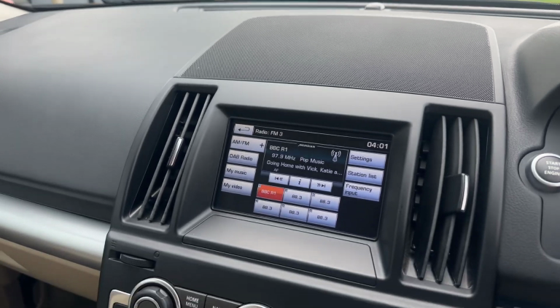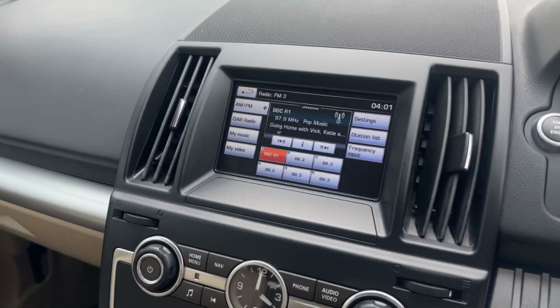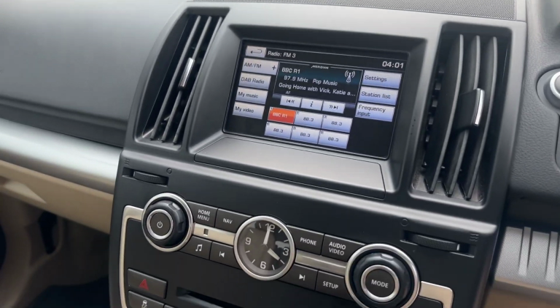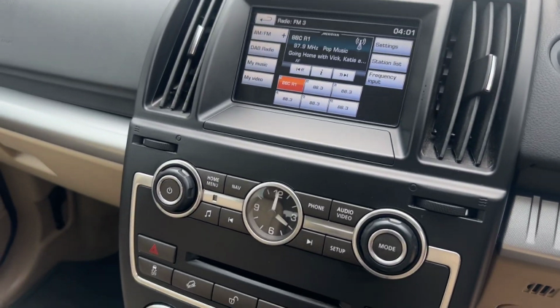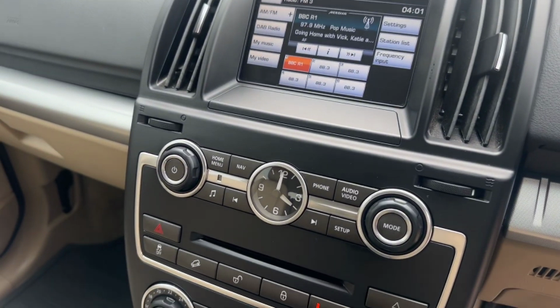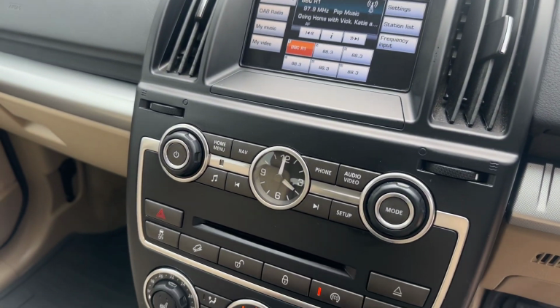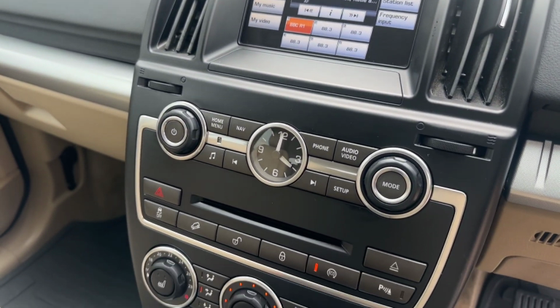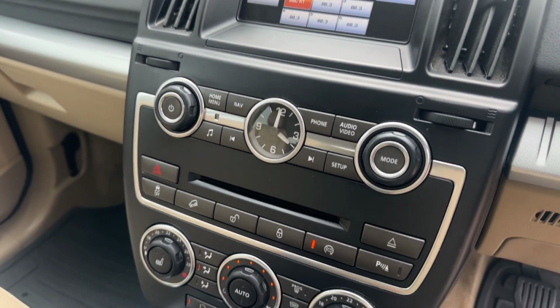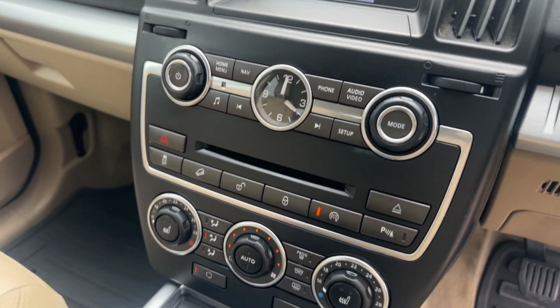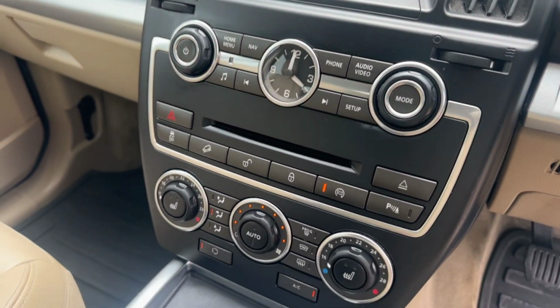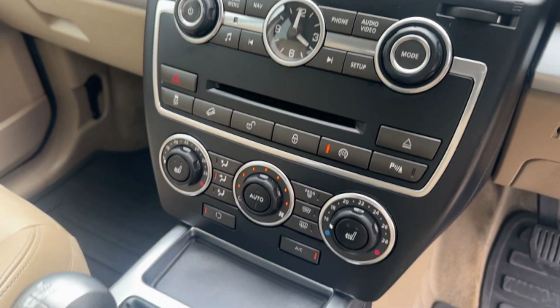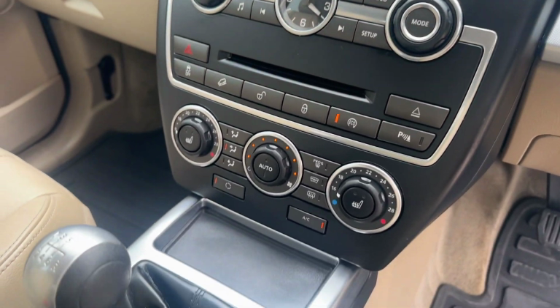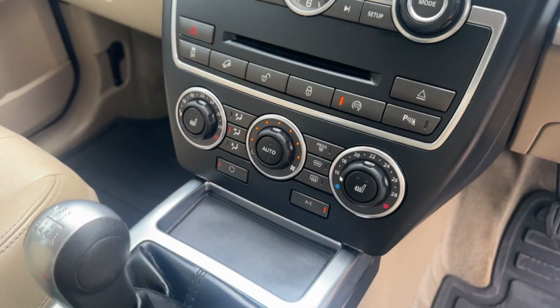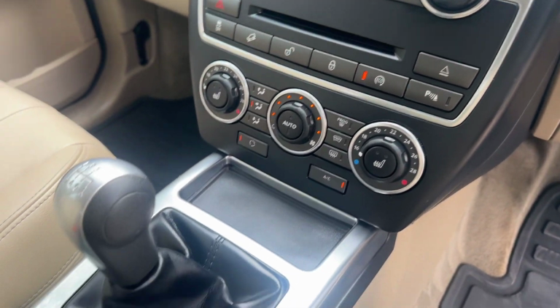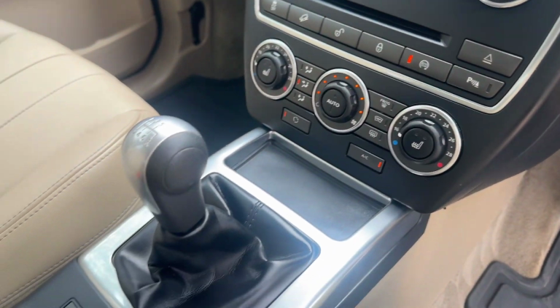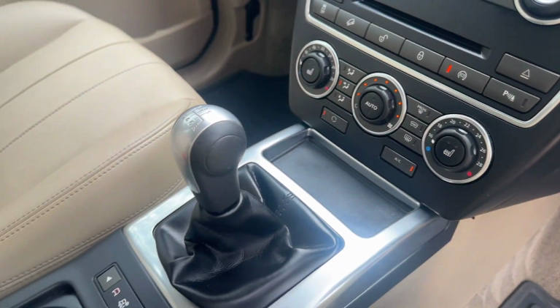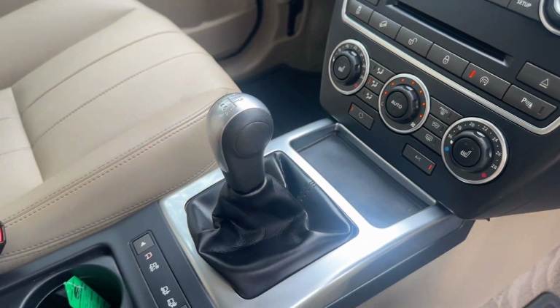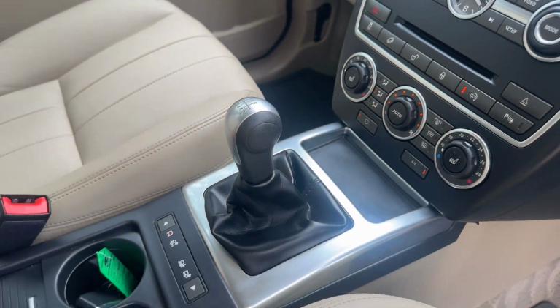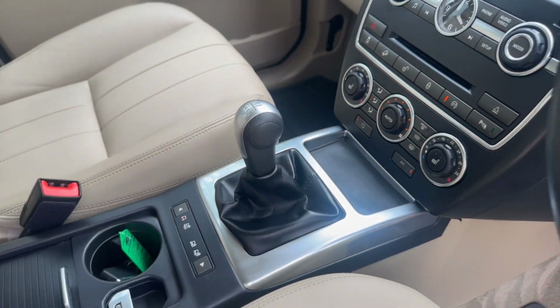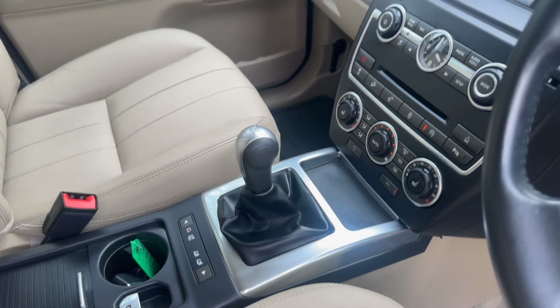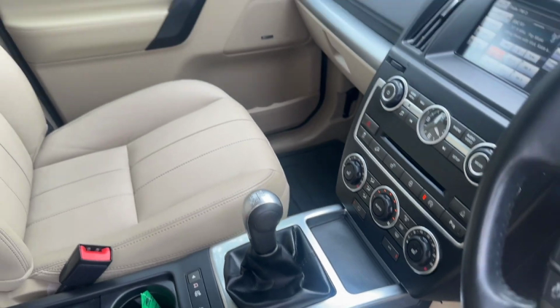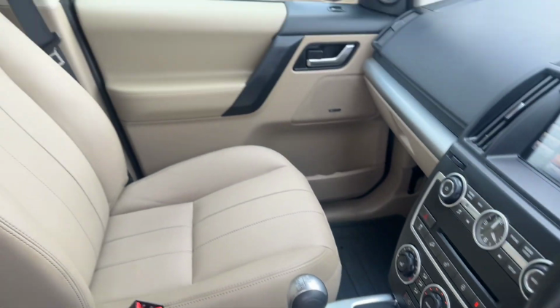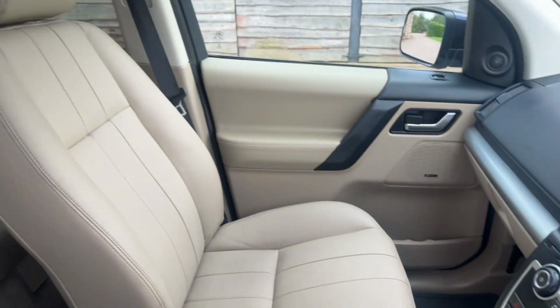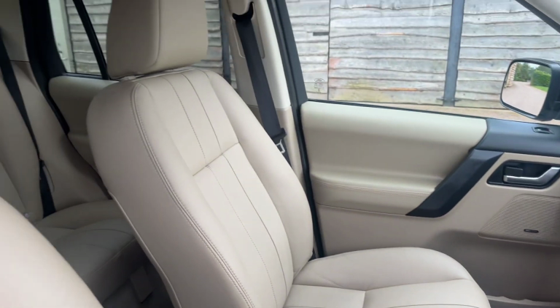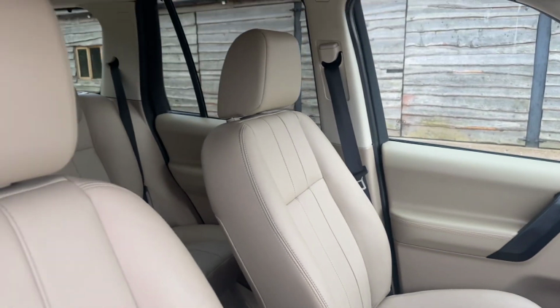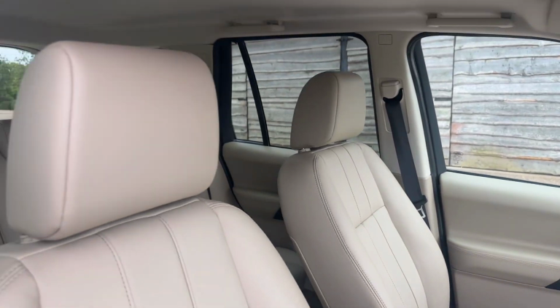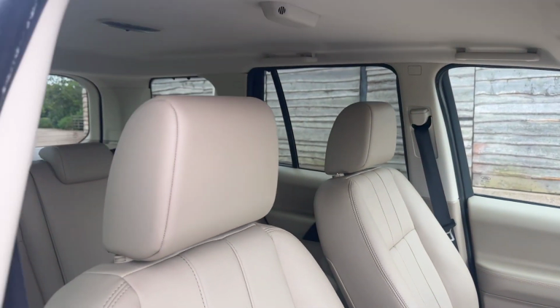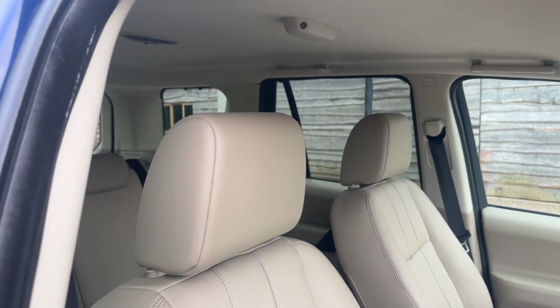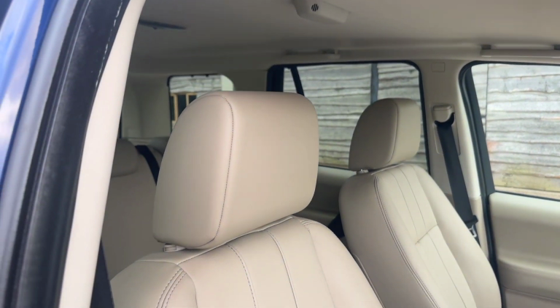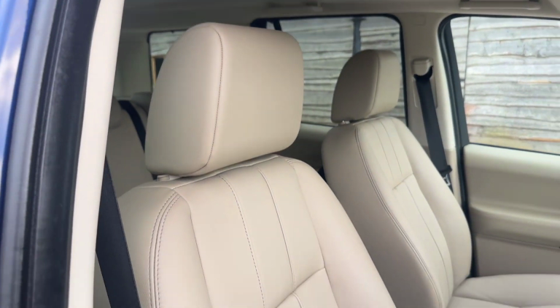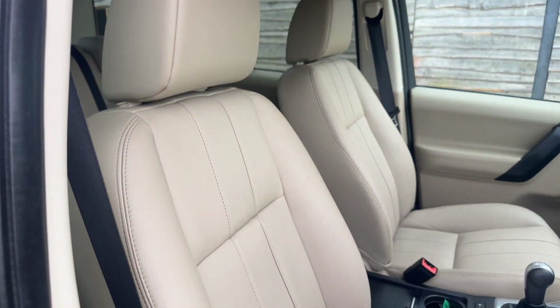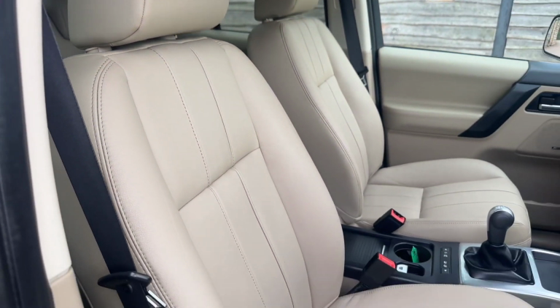Air conditioning is freezing cold — oh my god, that is one of the coldest aircons I've felt for a long time, tested just a few weeks ago.